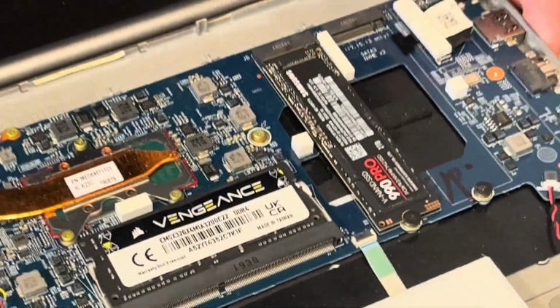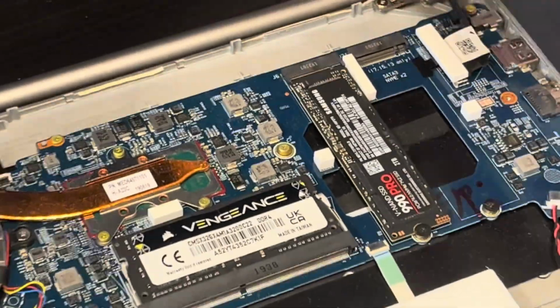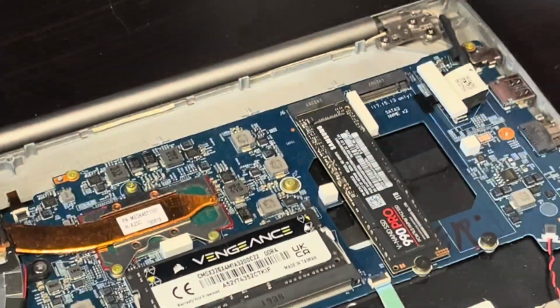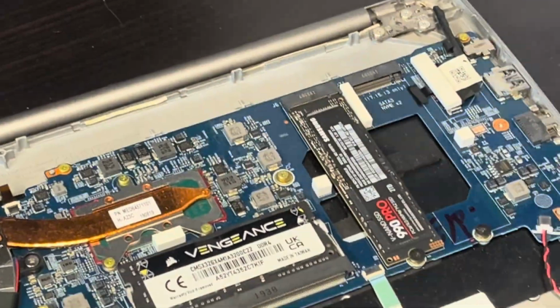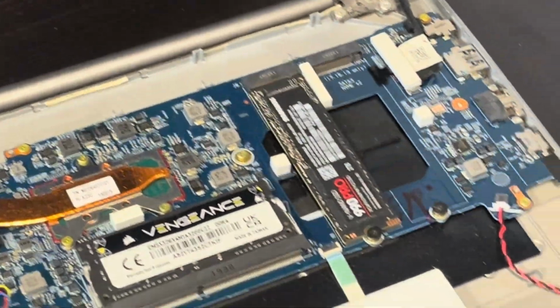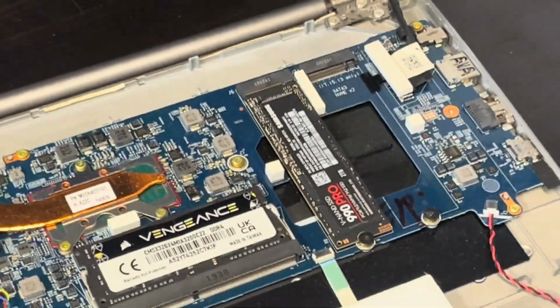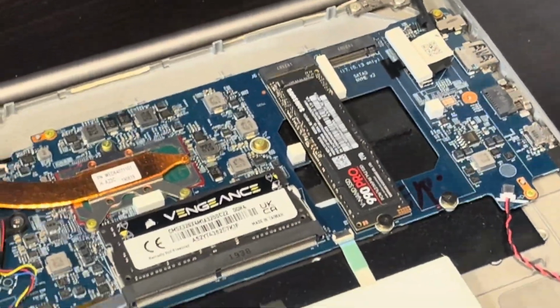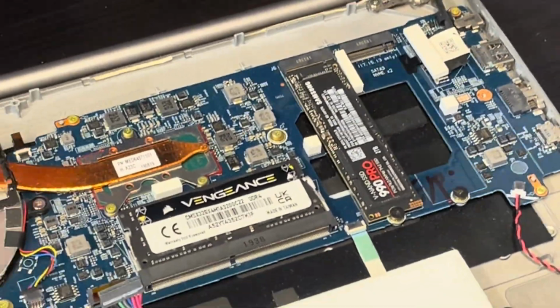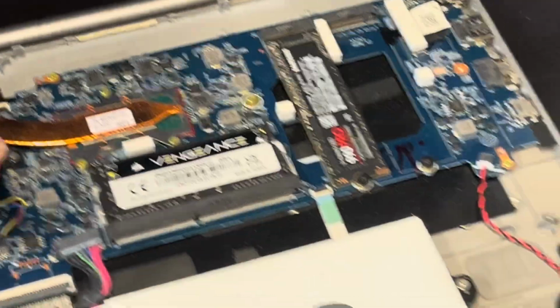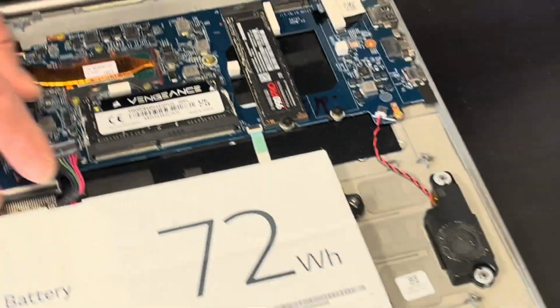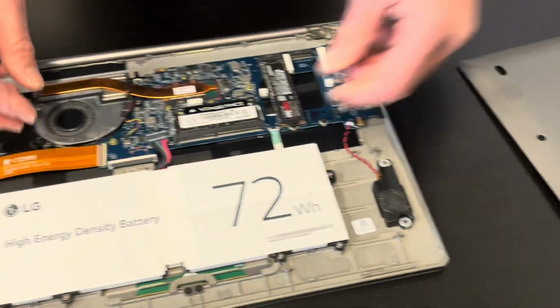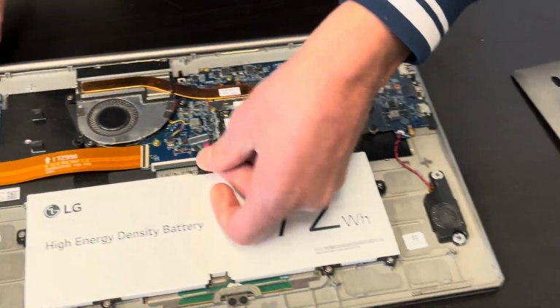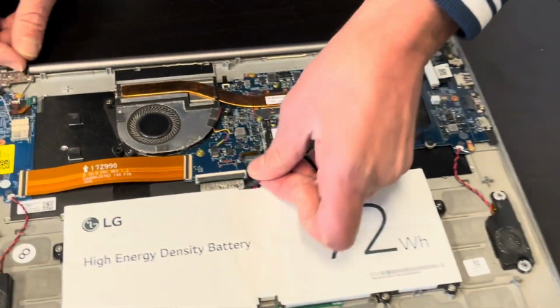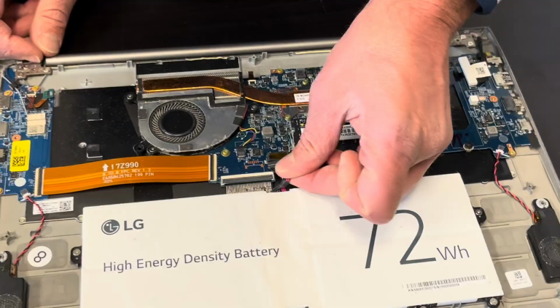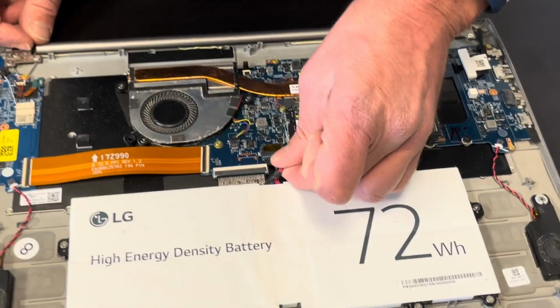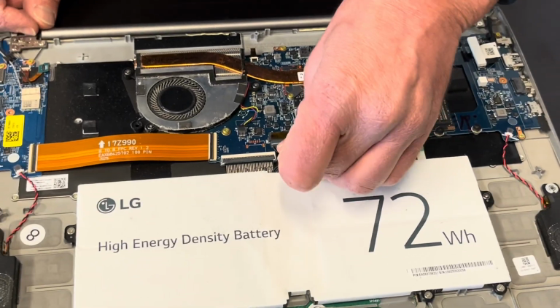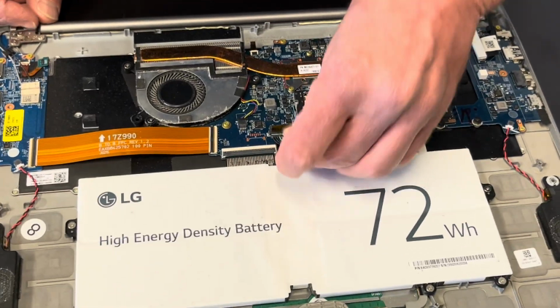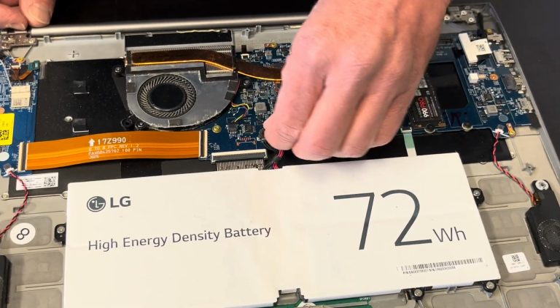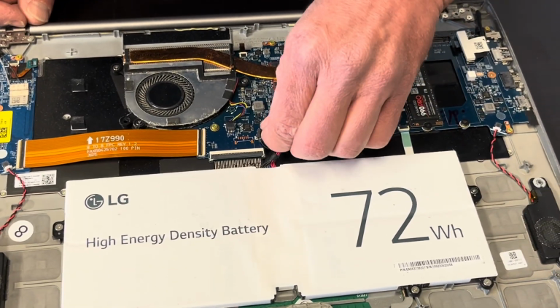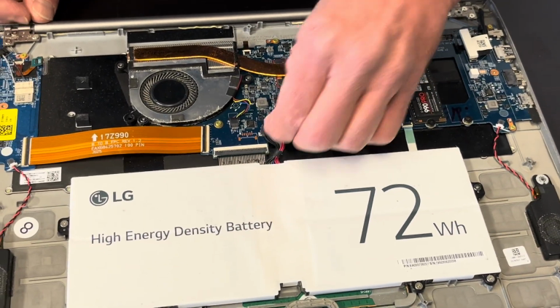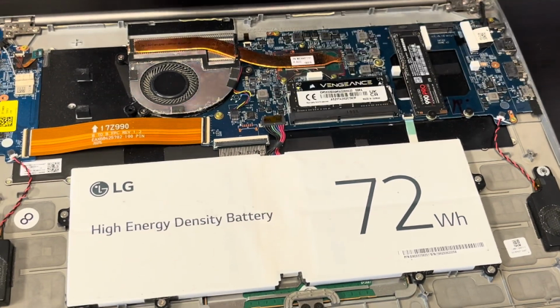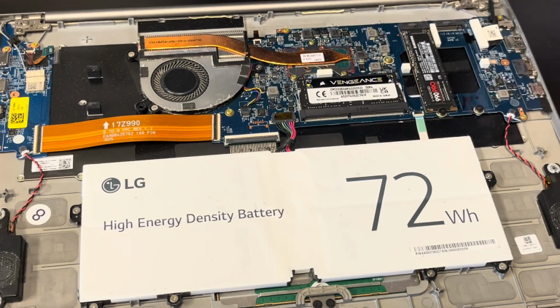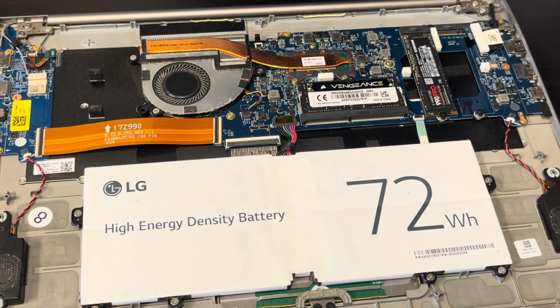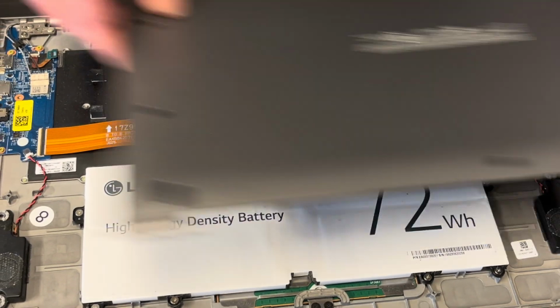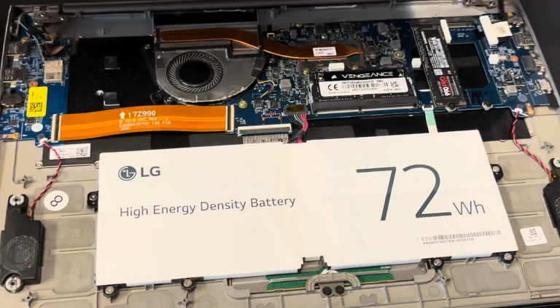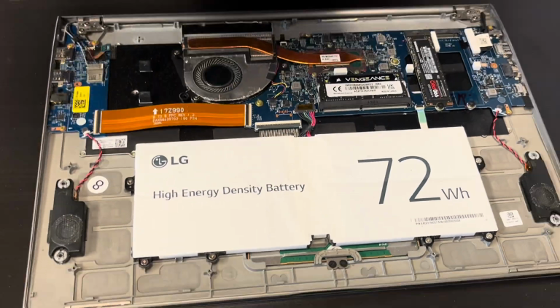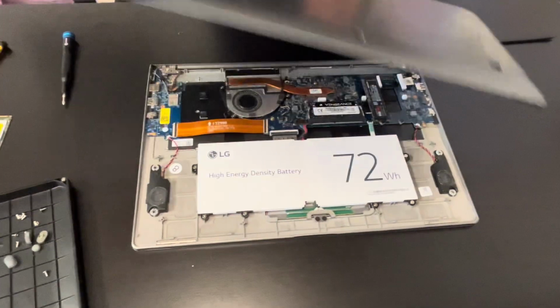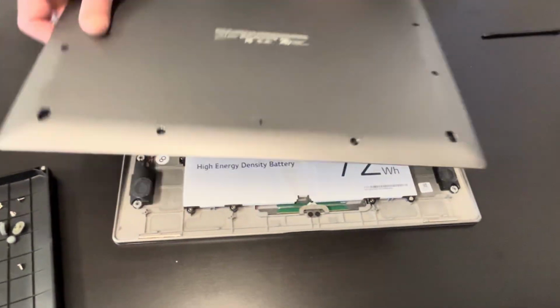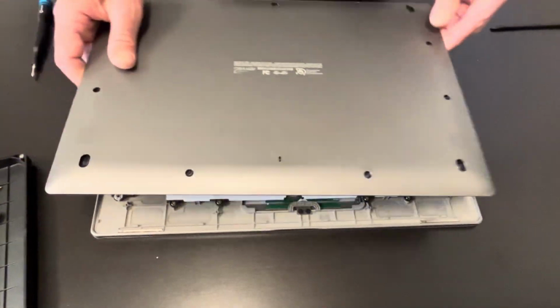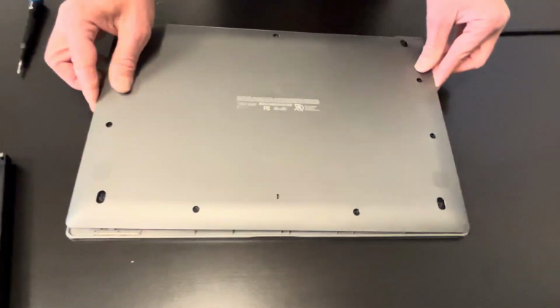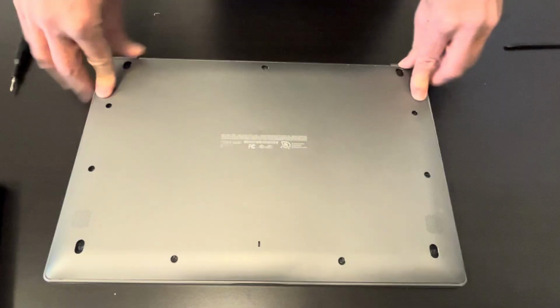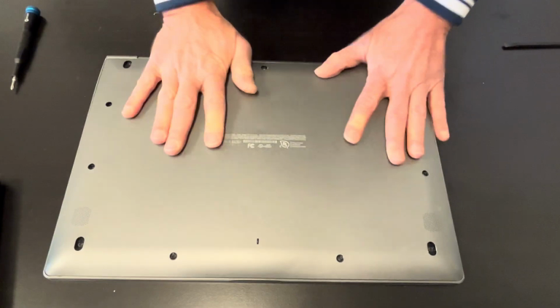And that's it. Now we are going to put back the bottom case. Don't forget to plug in the battery. And now we will be putting this back.